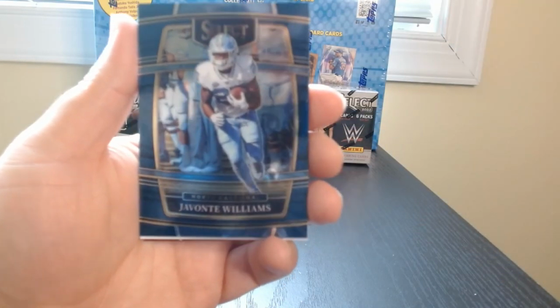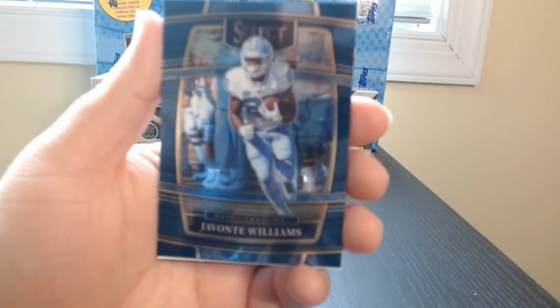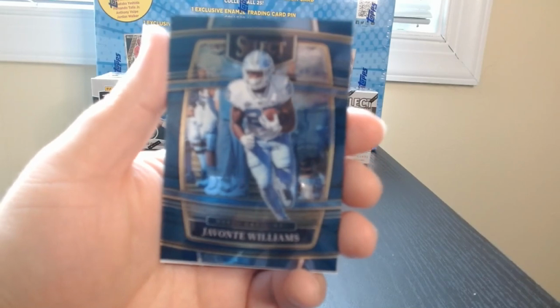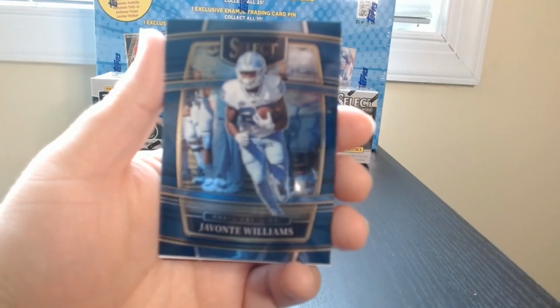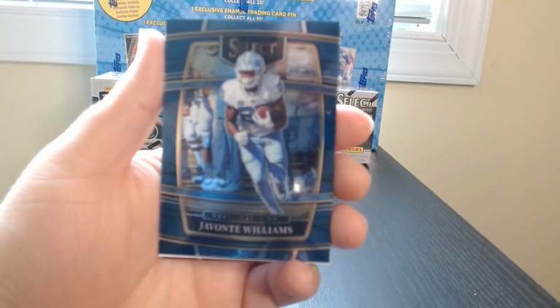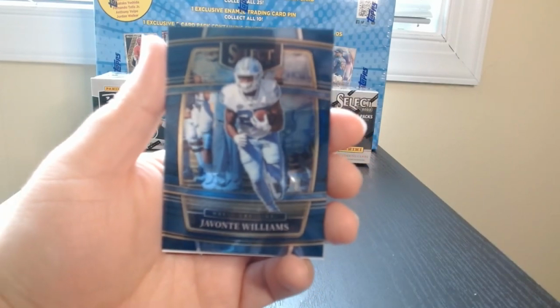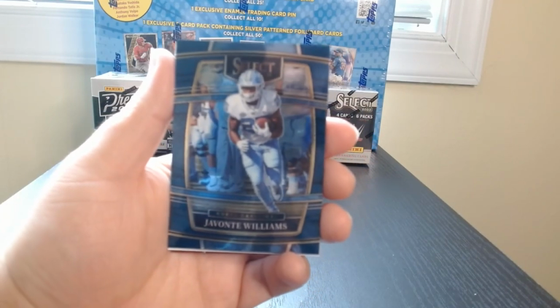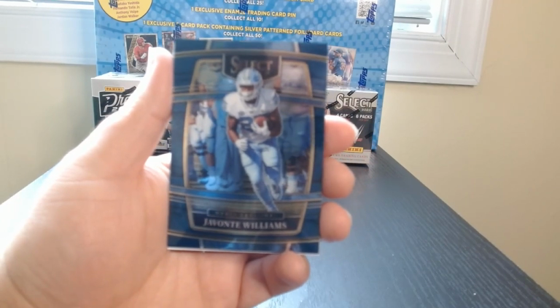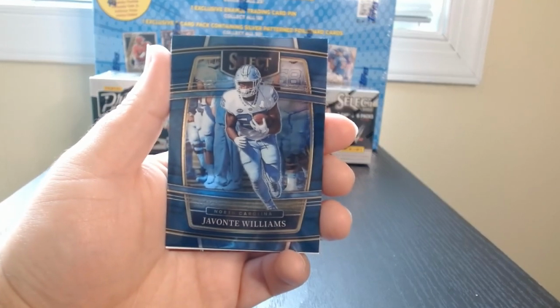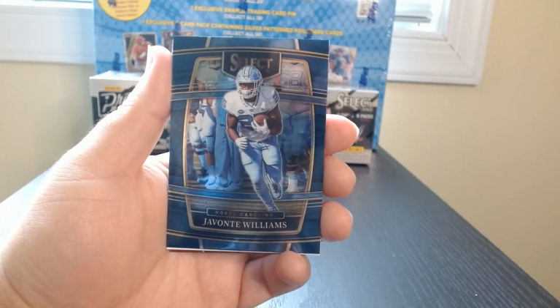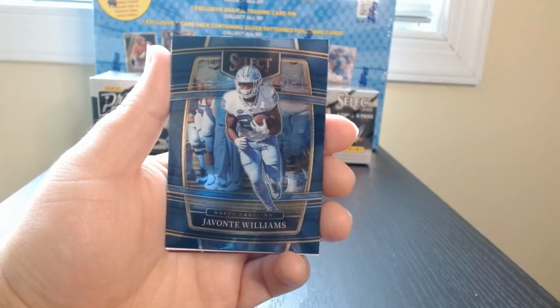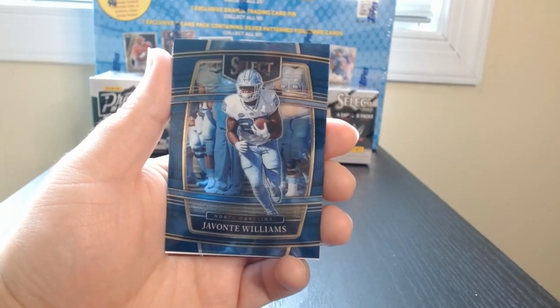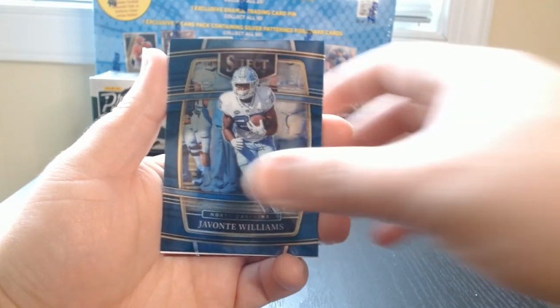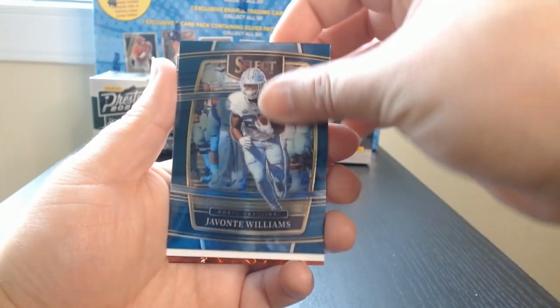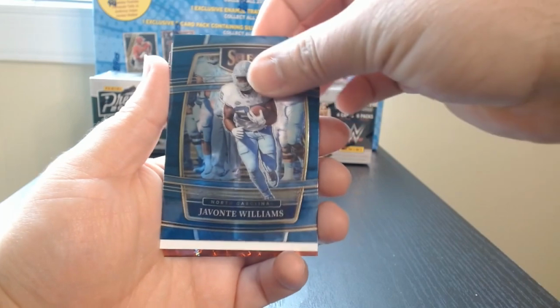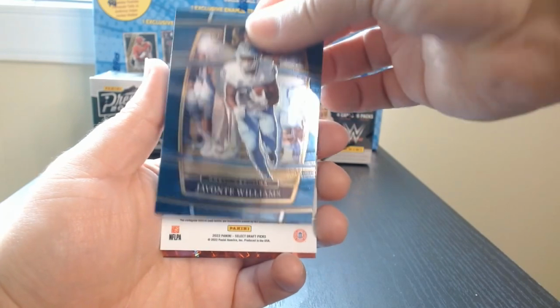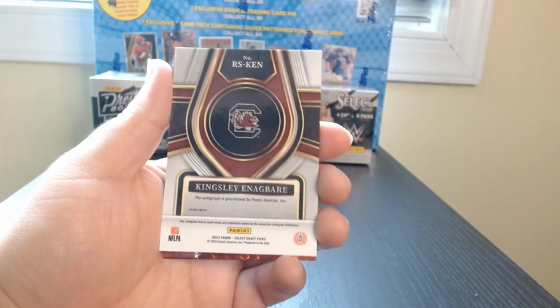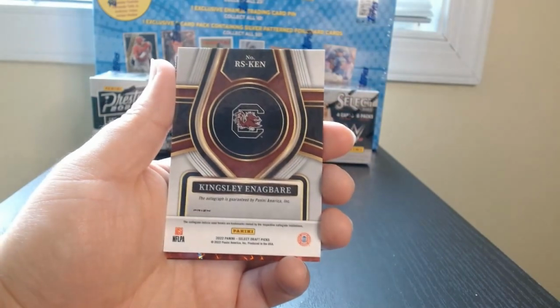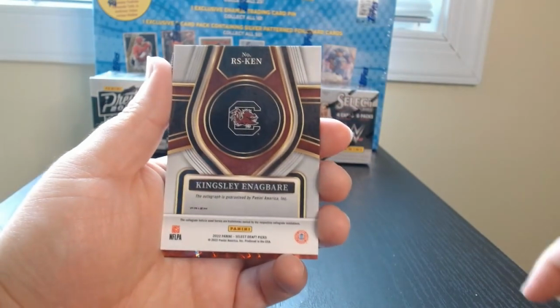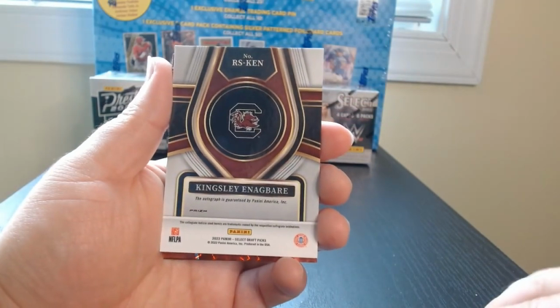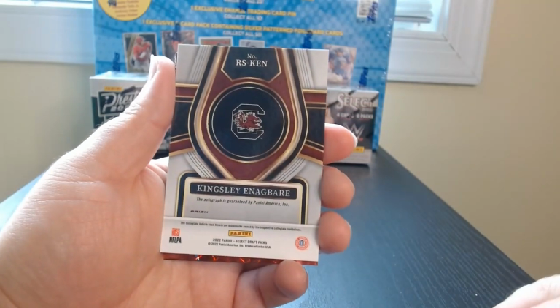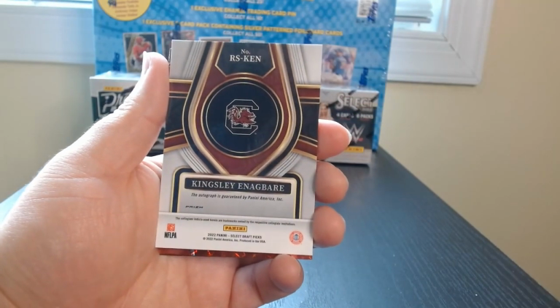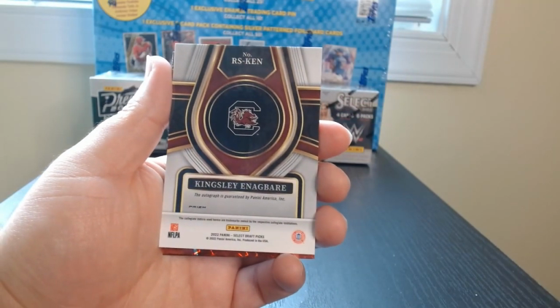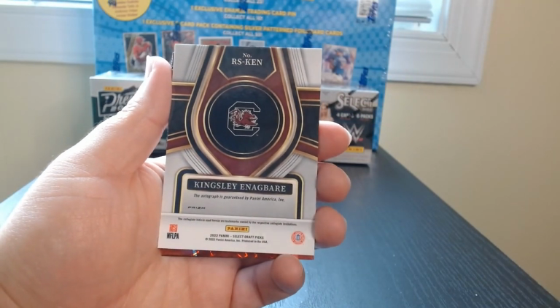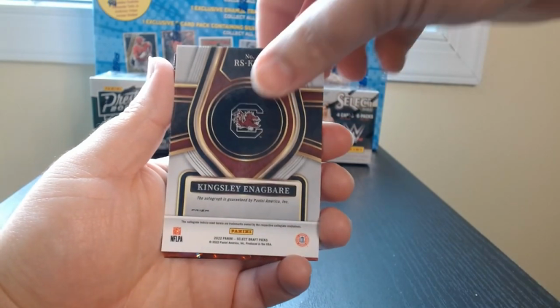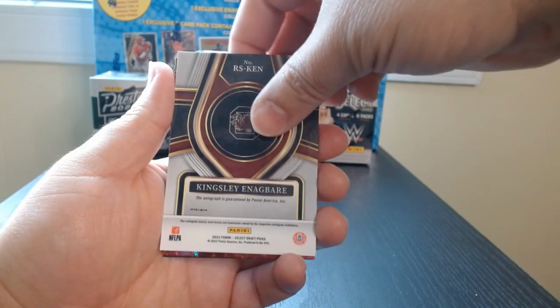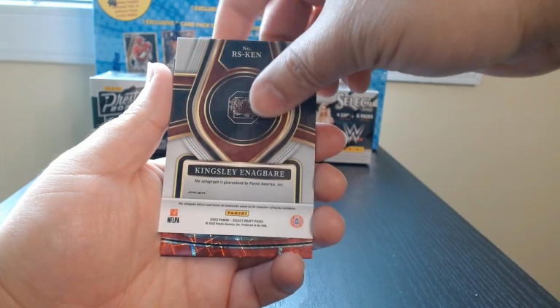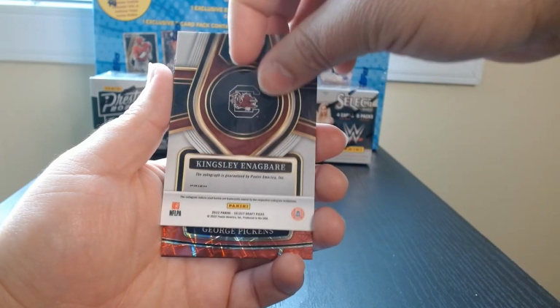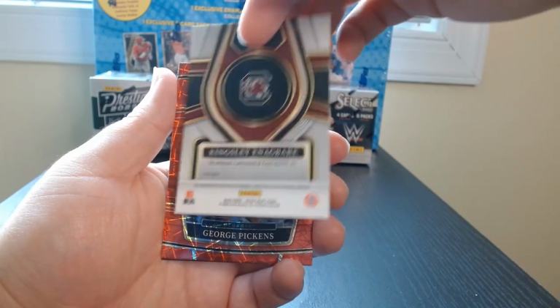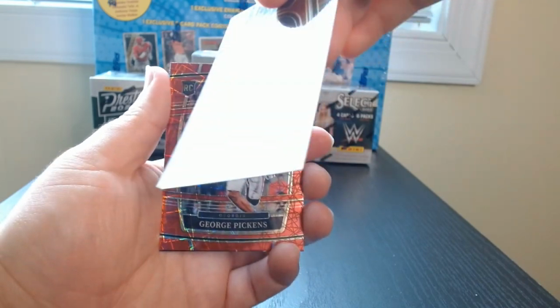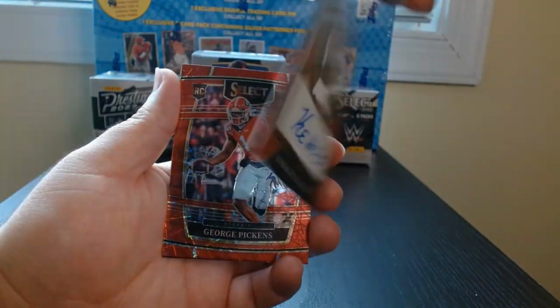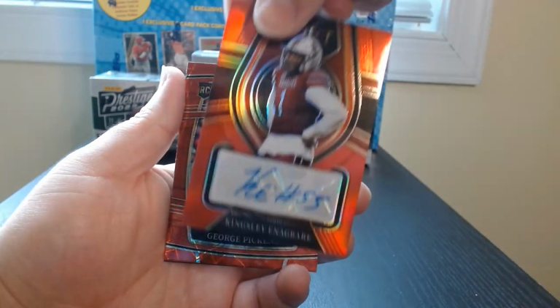Traylon Burks. There we go — Javonte Williams. And Kingsley Enagbare.